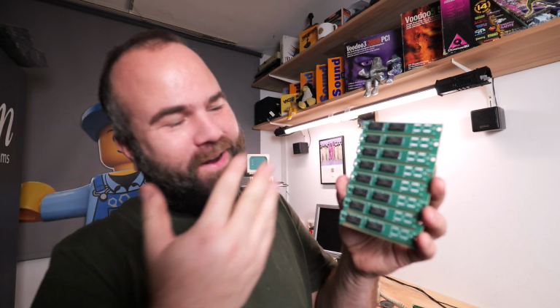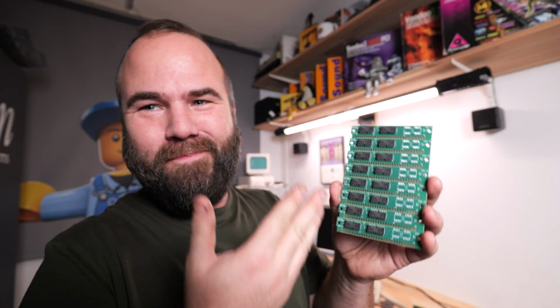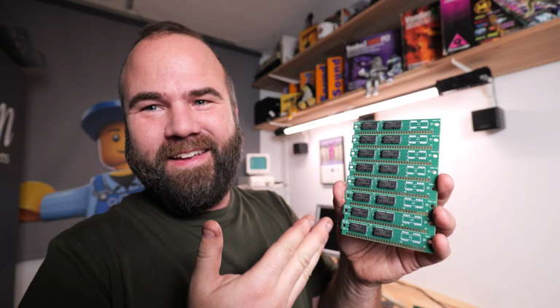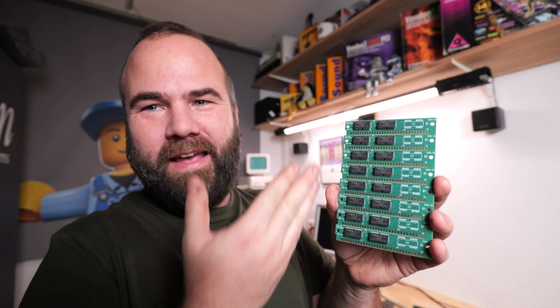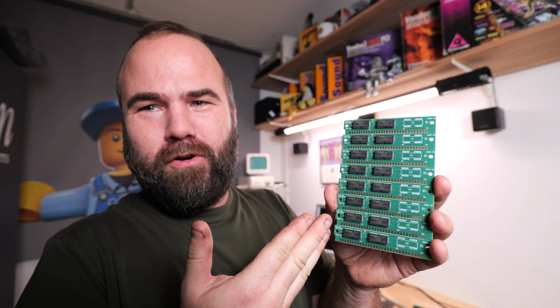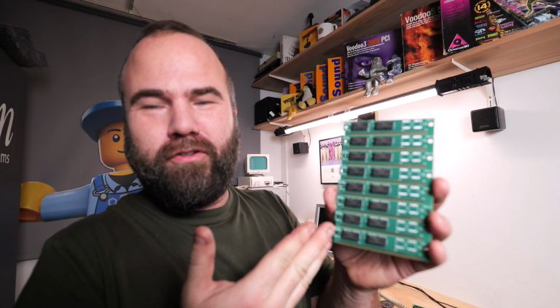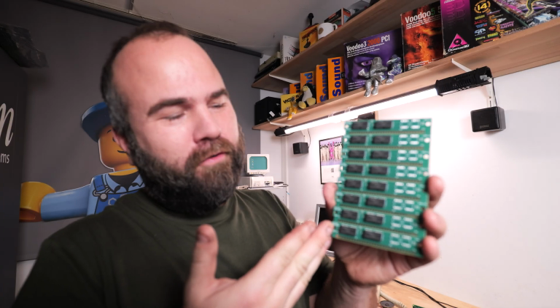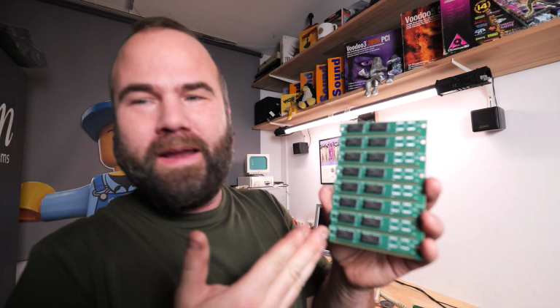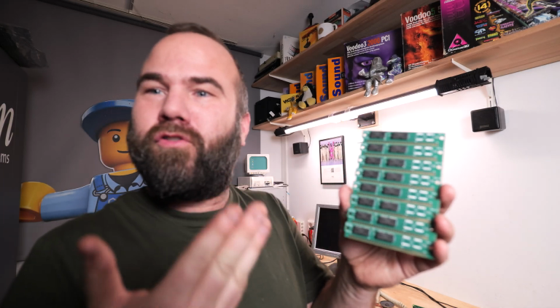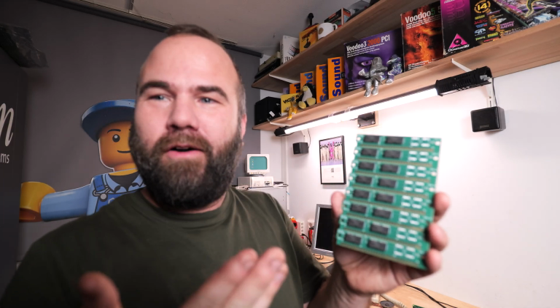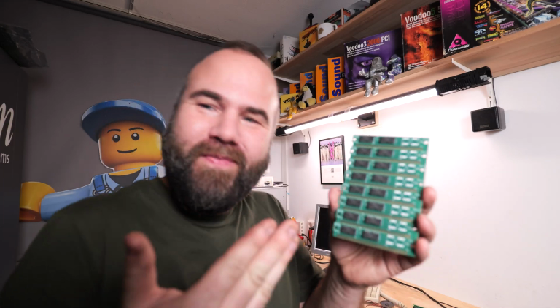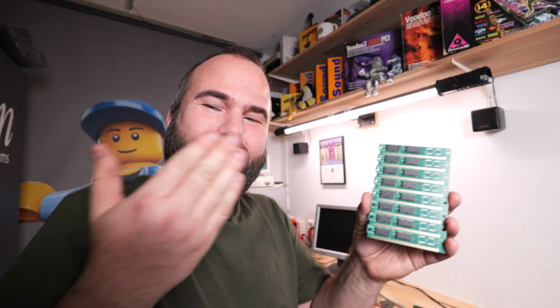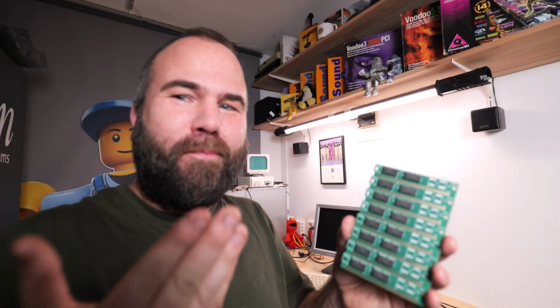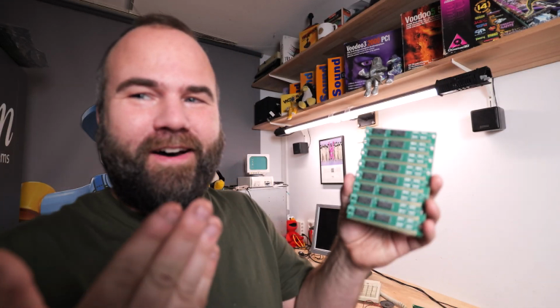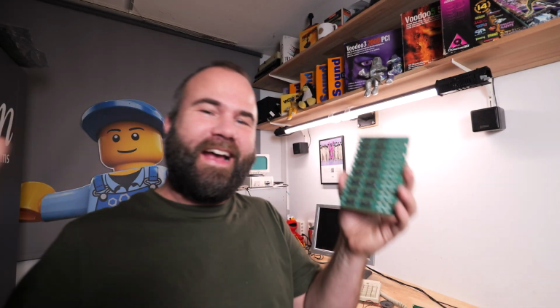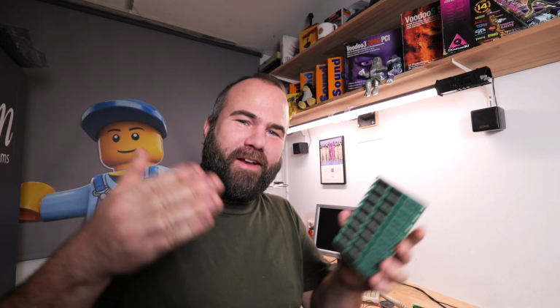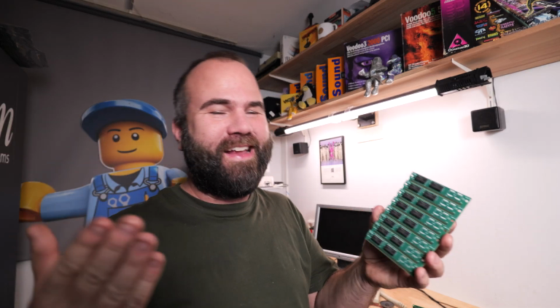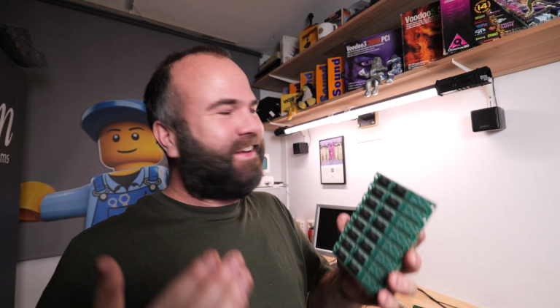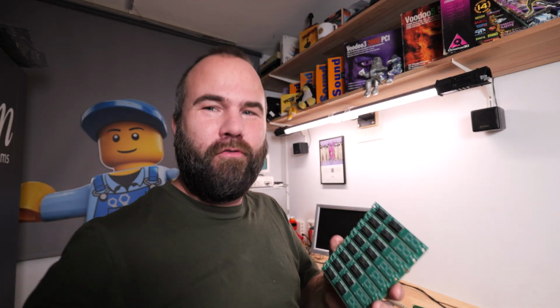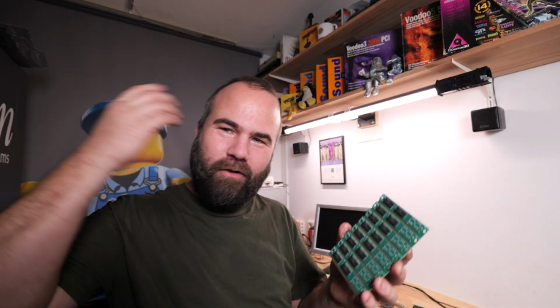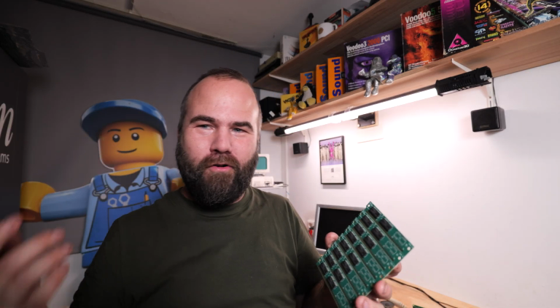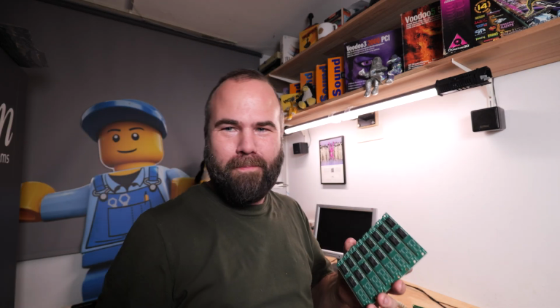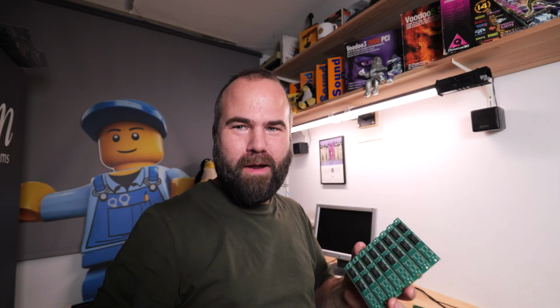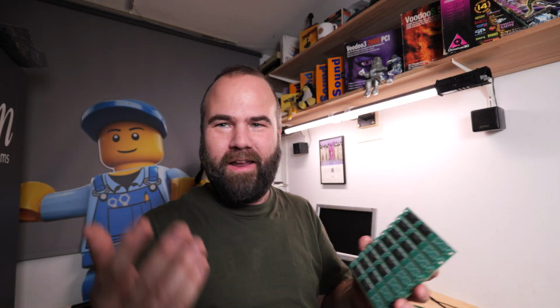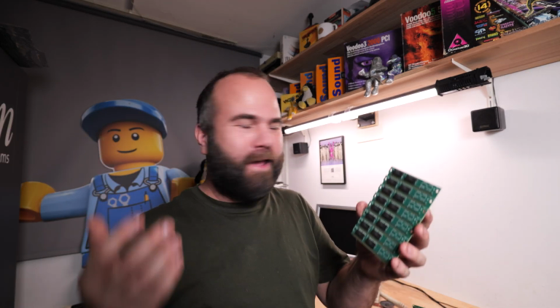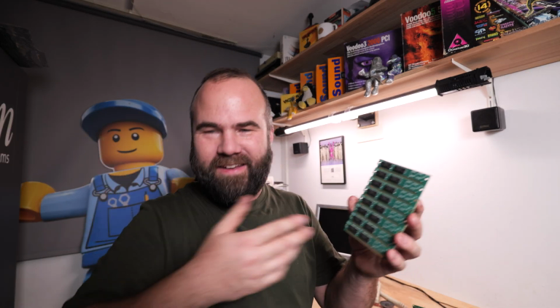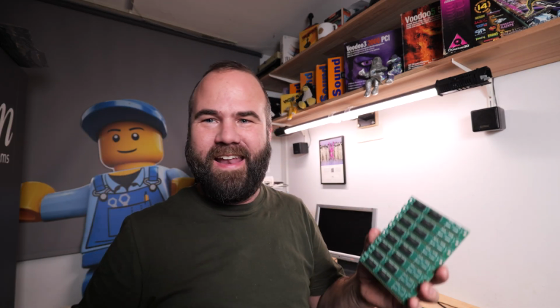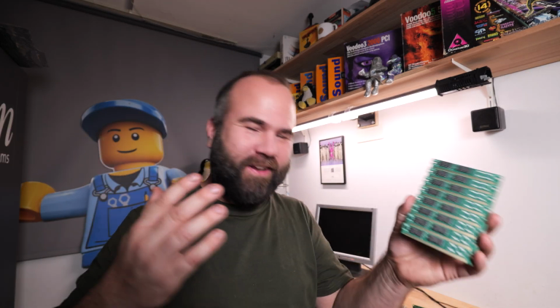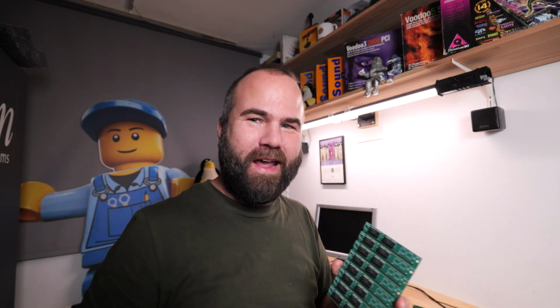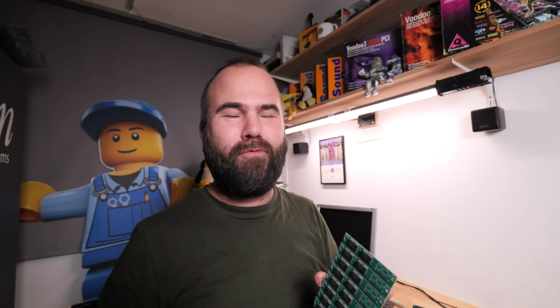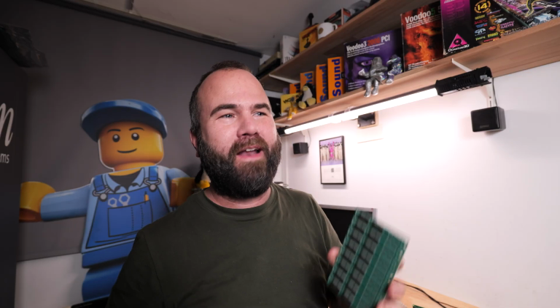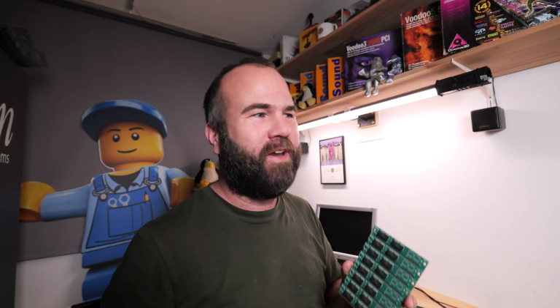Bart sent me 8 modules for me to try out and my first plan was to take my 286, rip out the 4 megabytes of memory, put these in, and have 16 megabytes of memory in the machine.